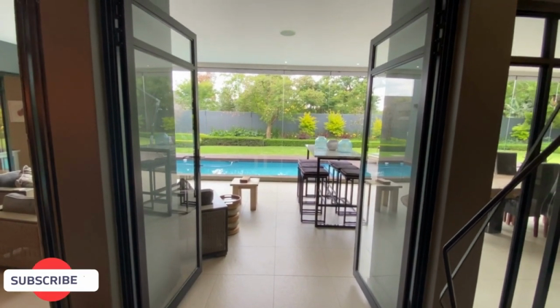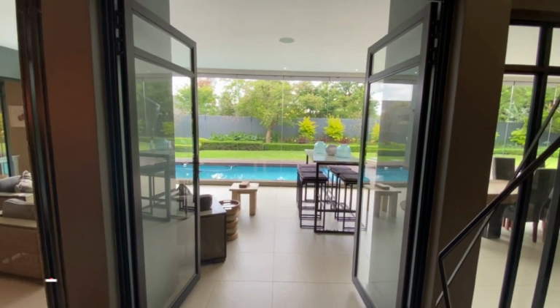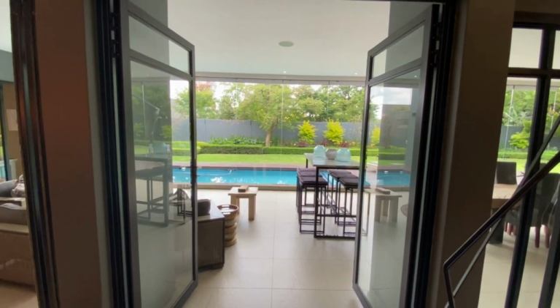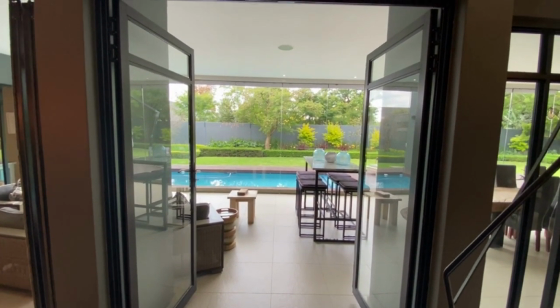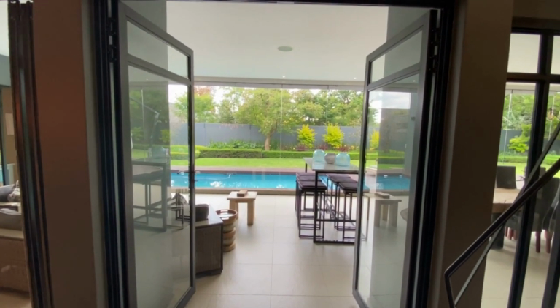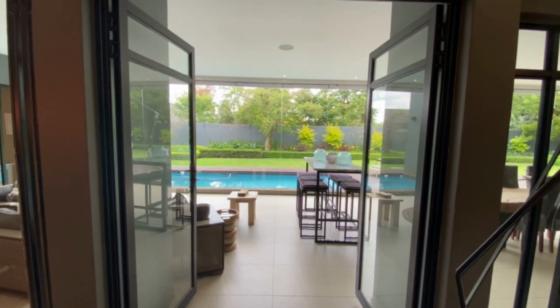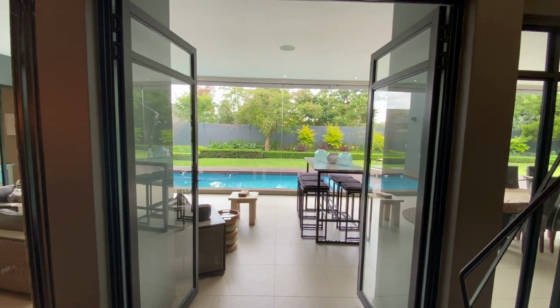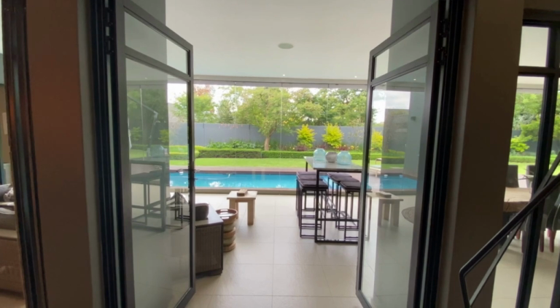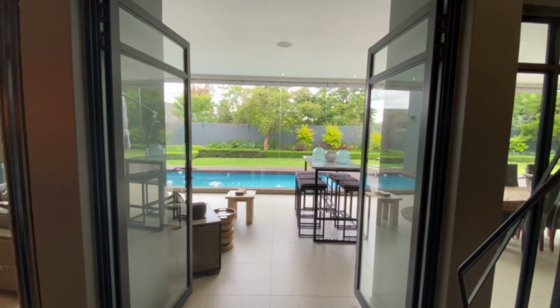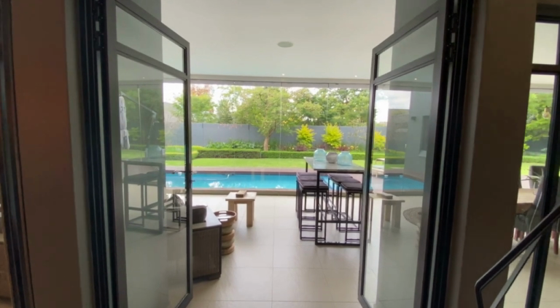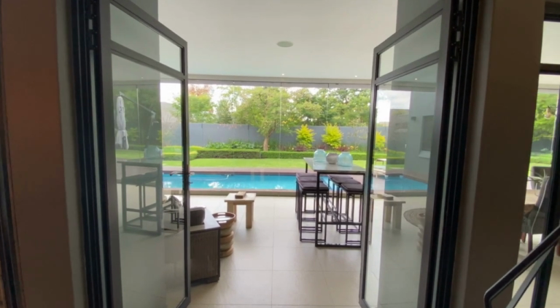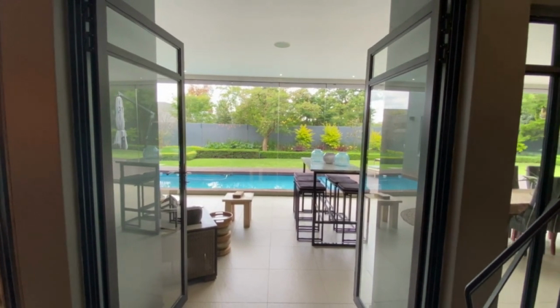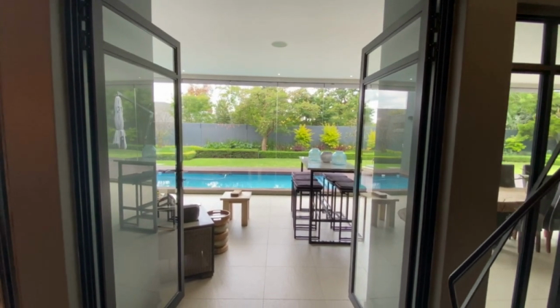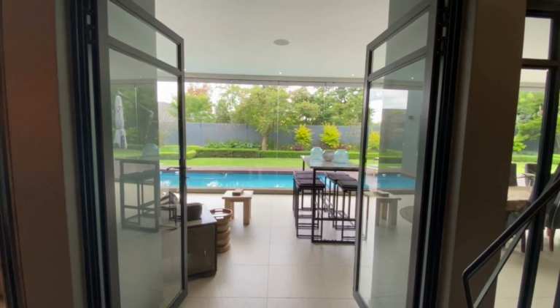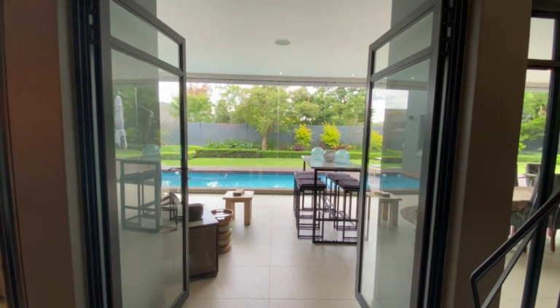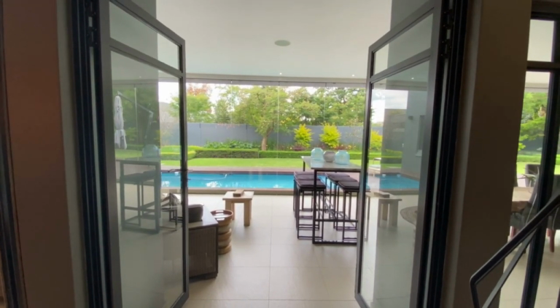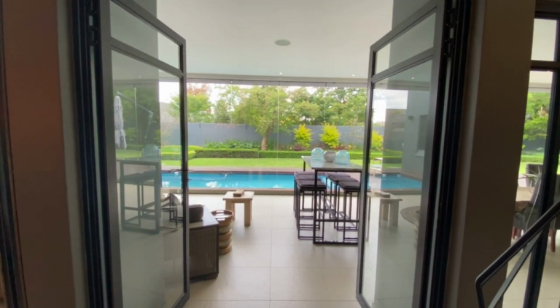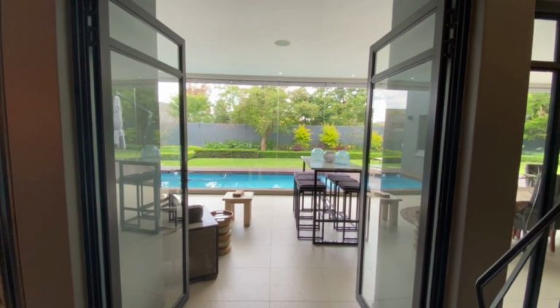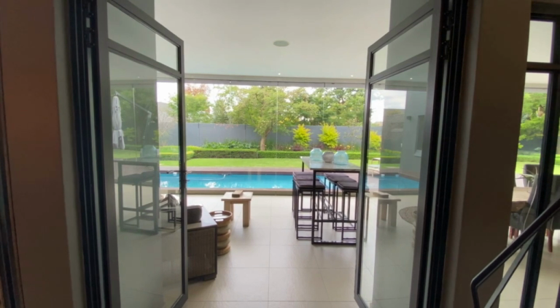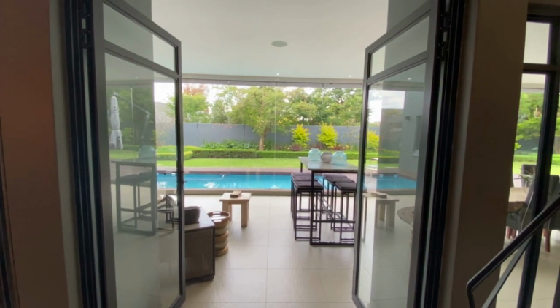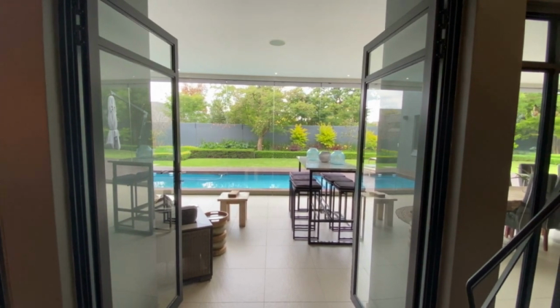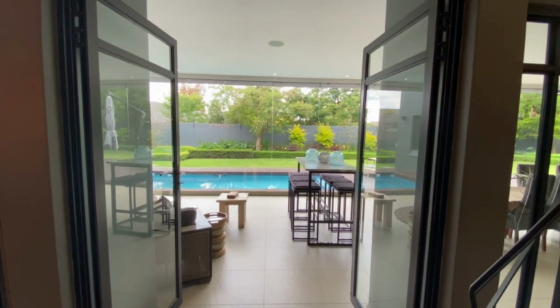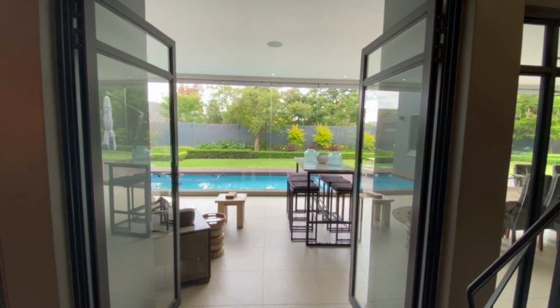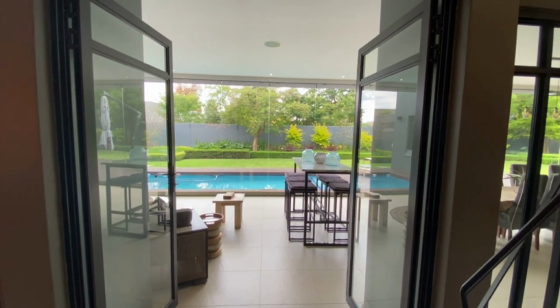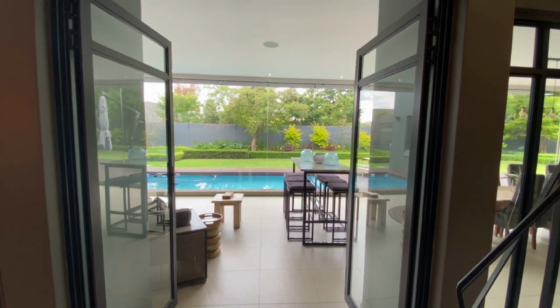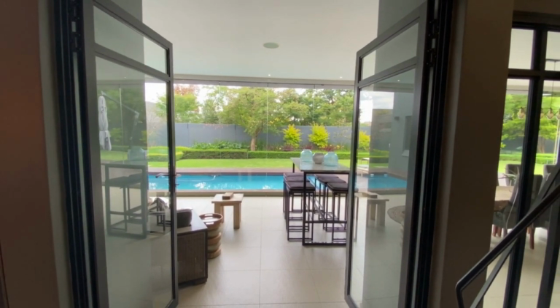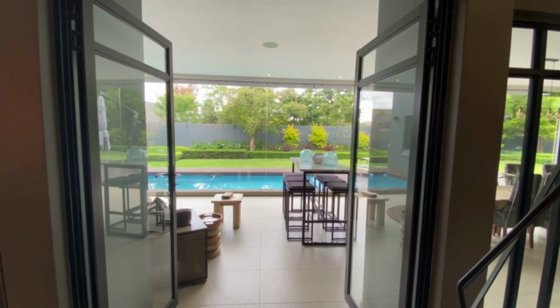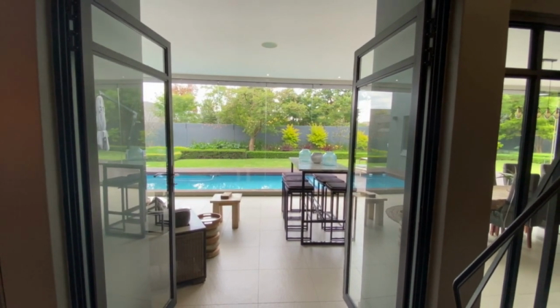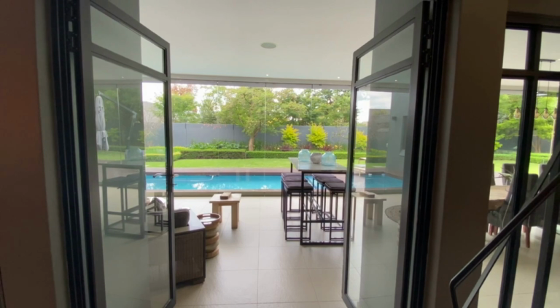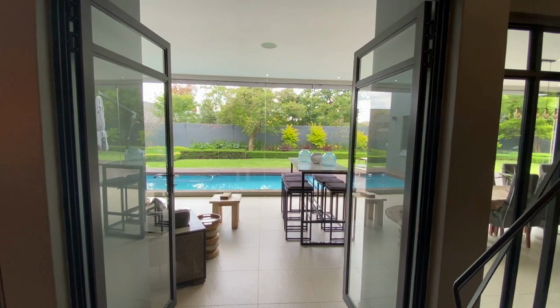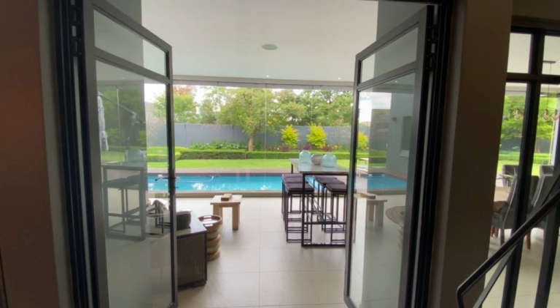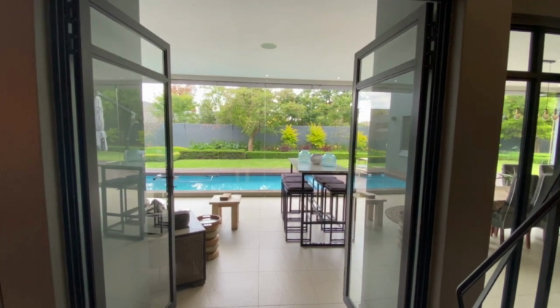You can see the bespoke finishes and furnishing — amazing. Guys, an entertainer's dream. Any questions you may have, make sure to reach out to Tanya — her details will be below this video. As always, thank you so much for your time and have an awesome day.